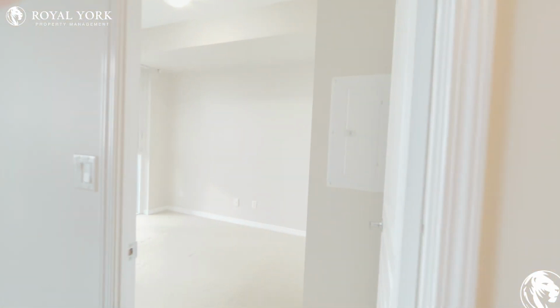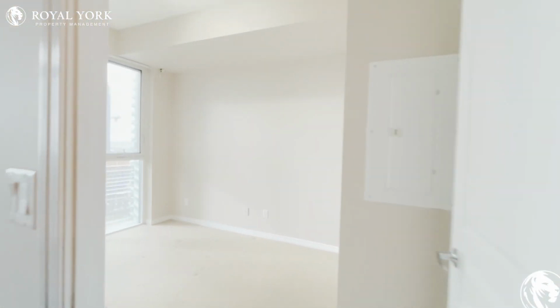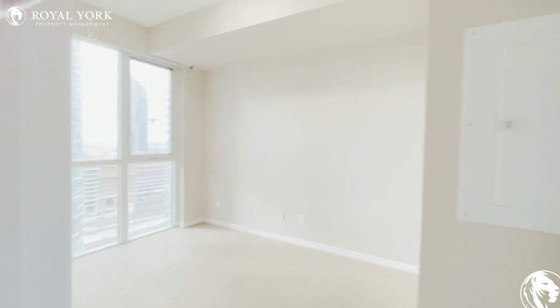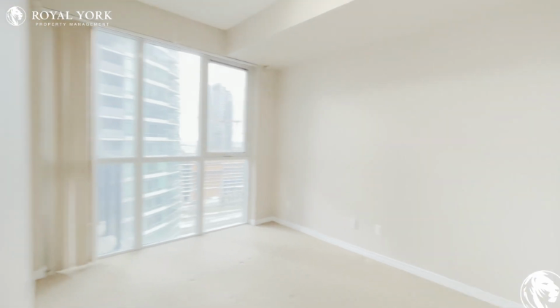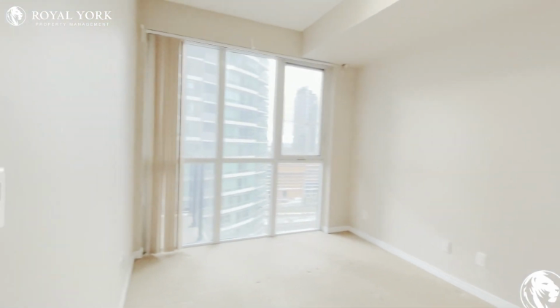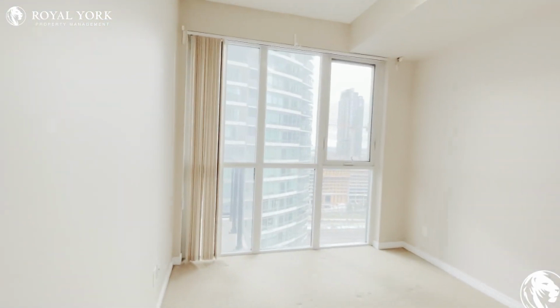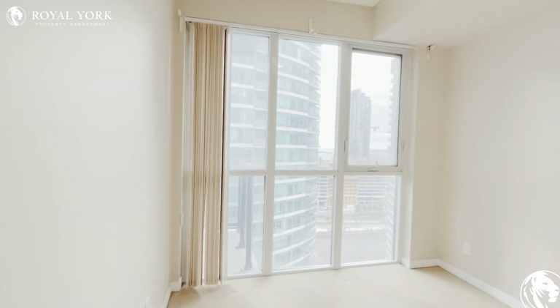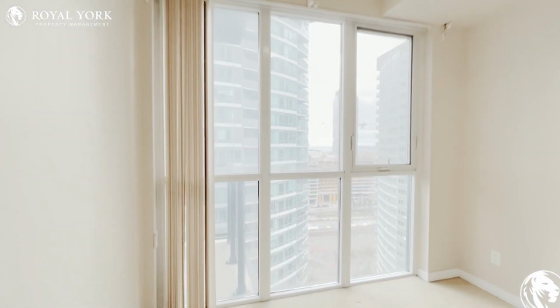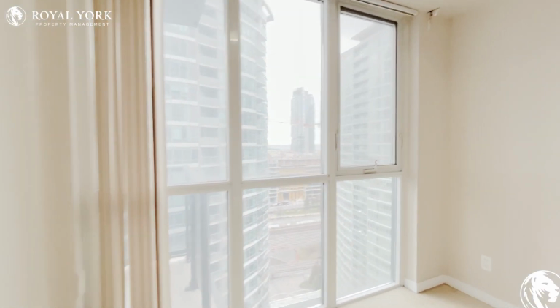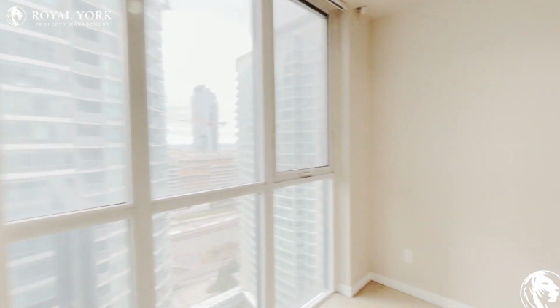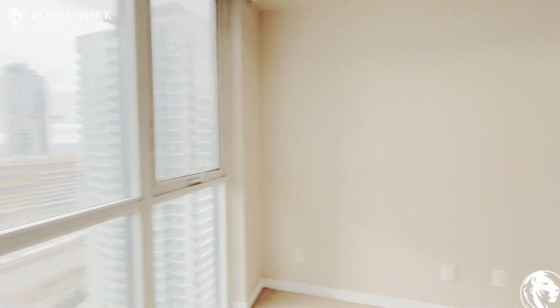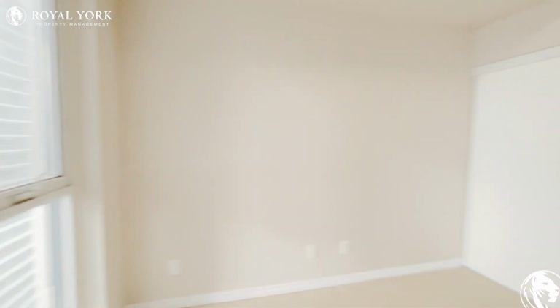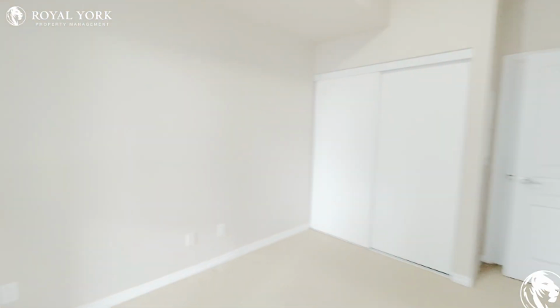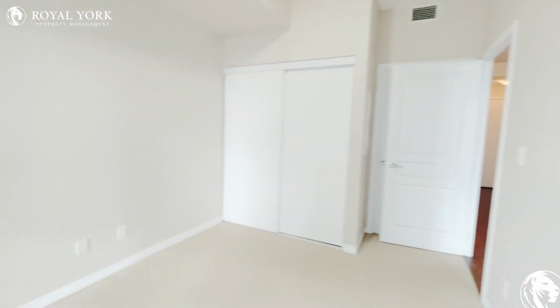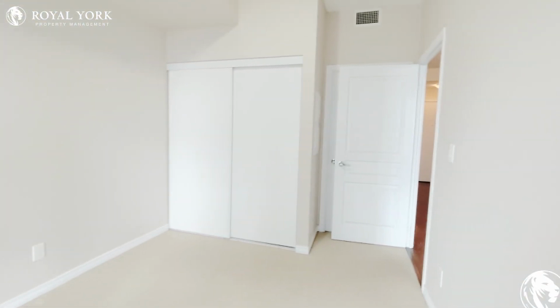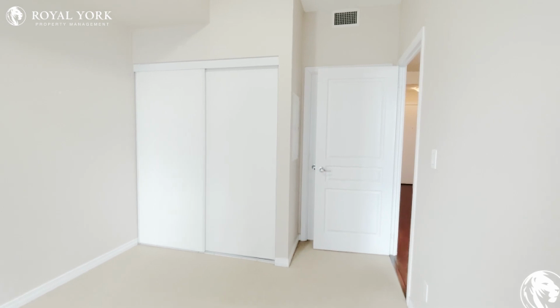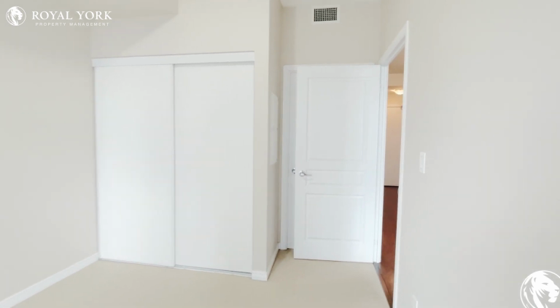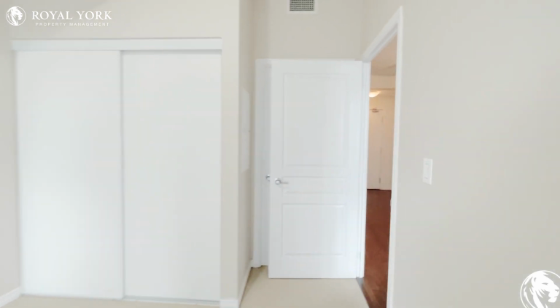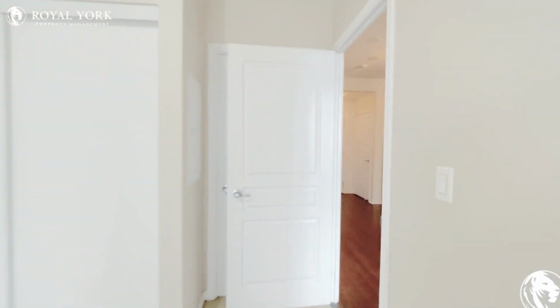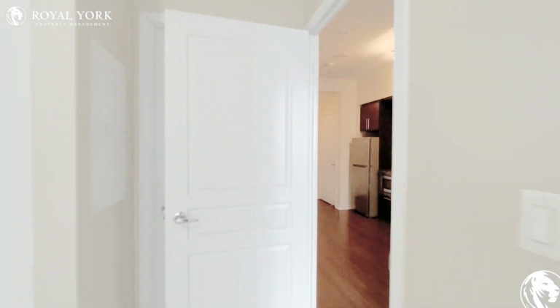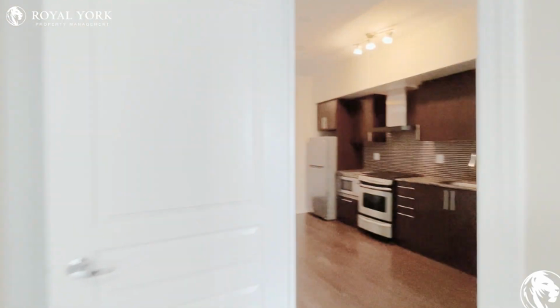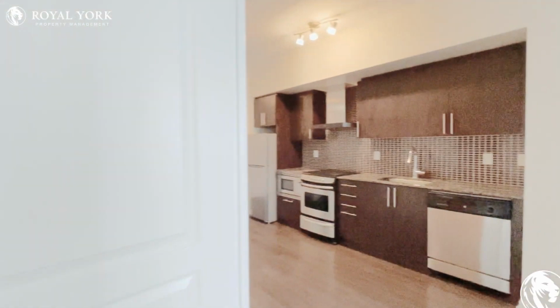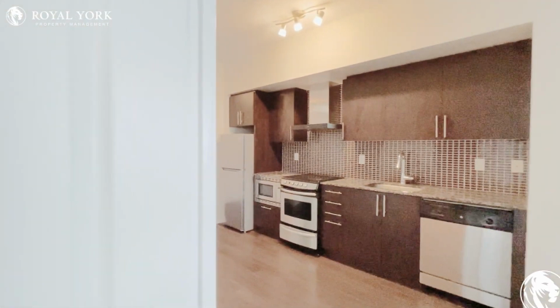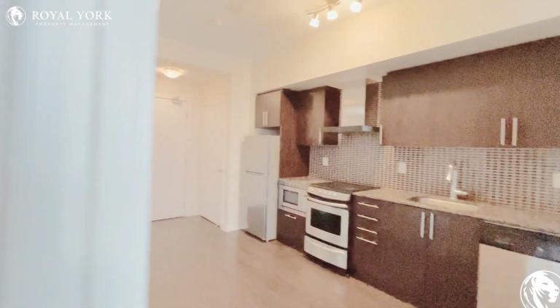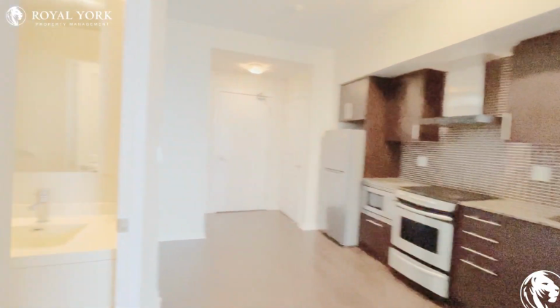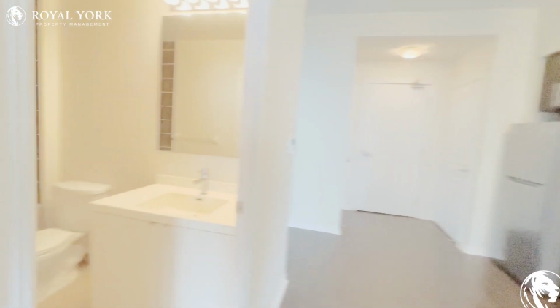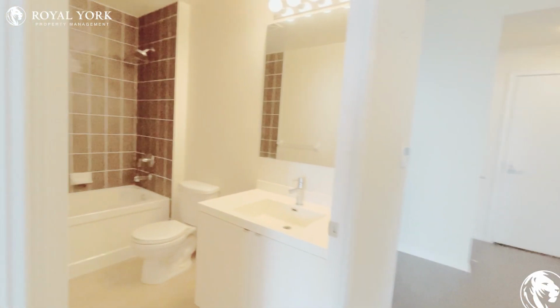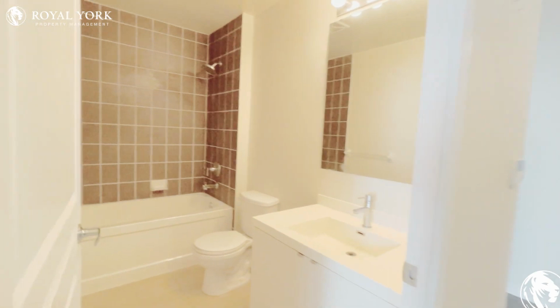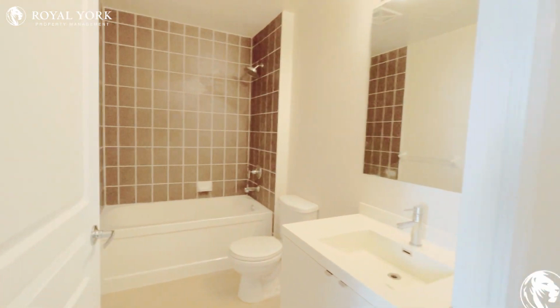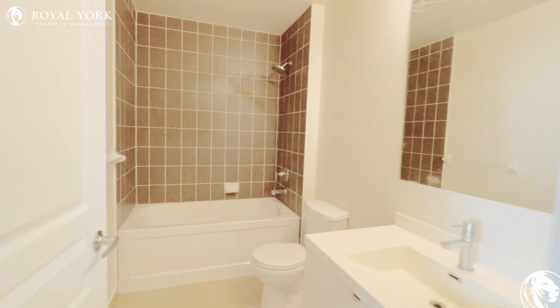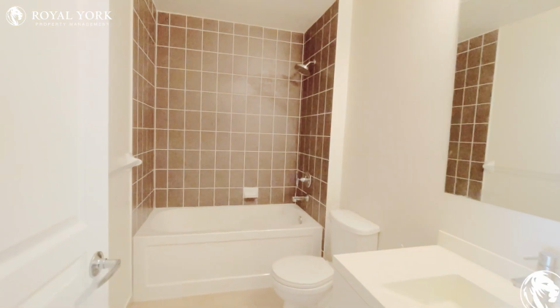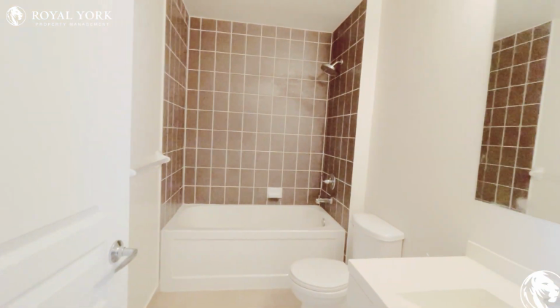Your bedroom also has these nice large windows. You have ample closet space and the unit could comfortably fit a queen-sized bed. And finally we come to your full three-piece bathroom with a full-sized tub.